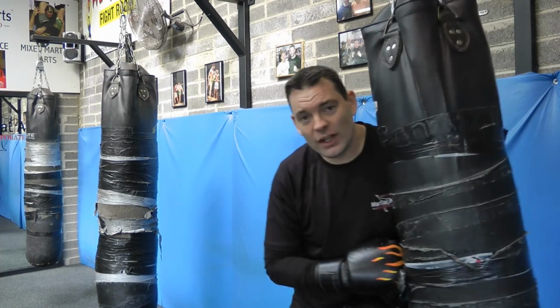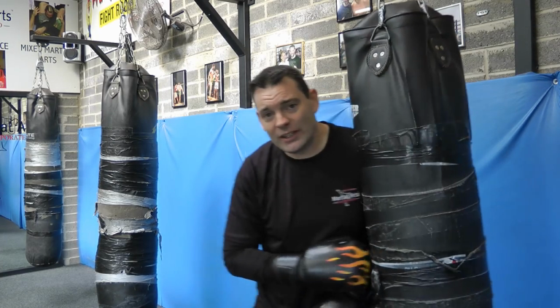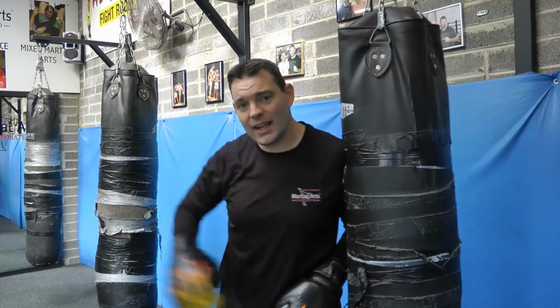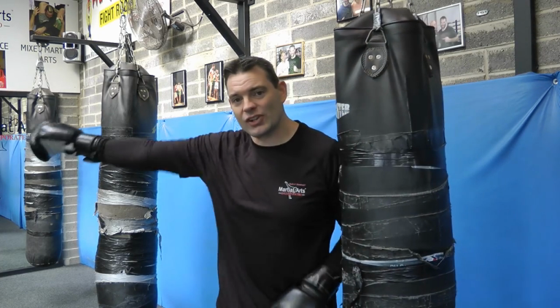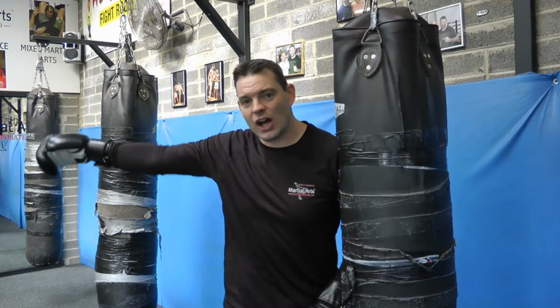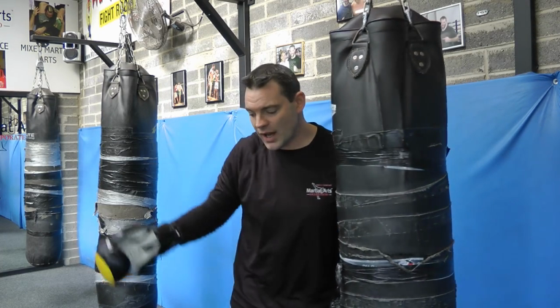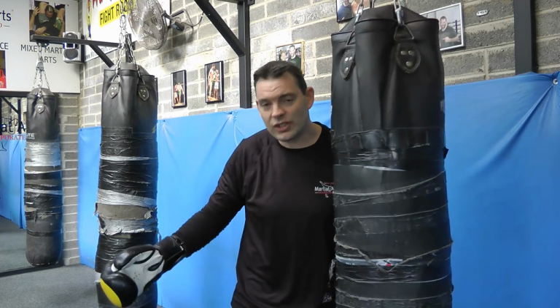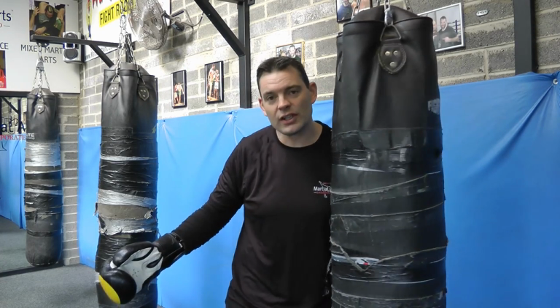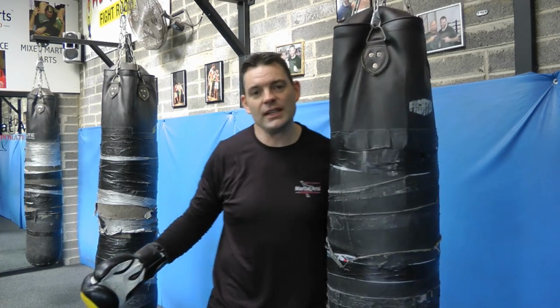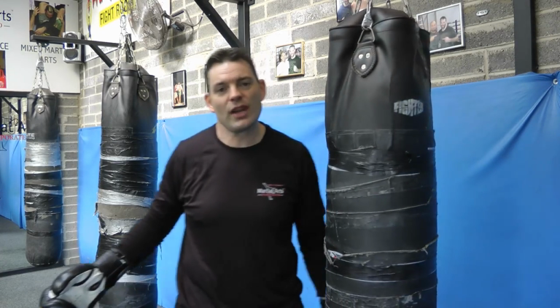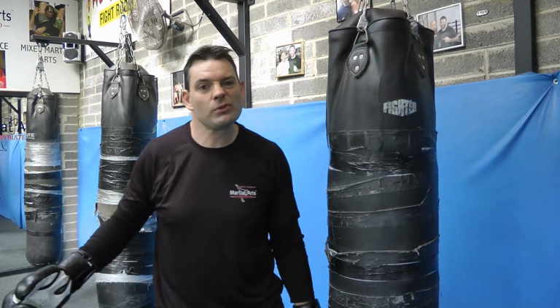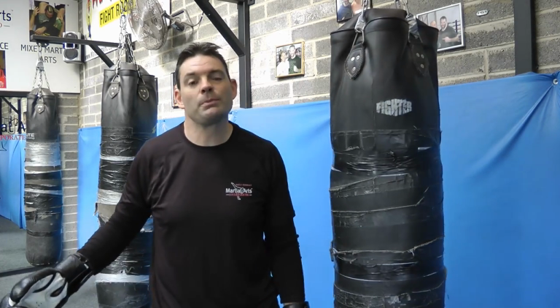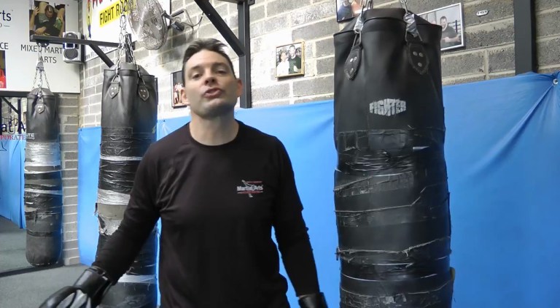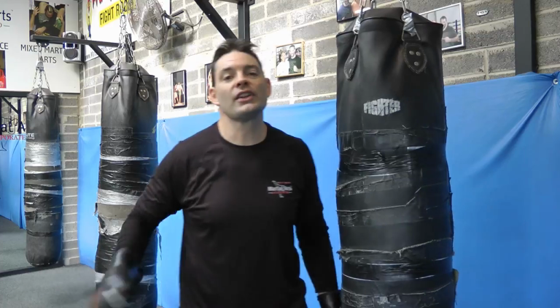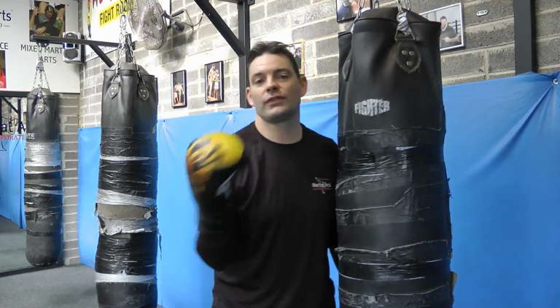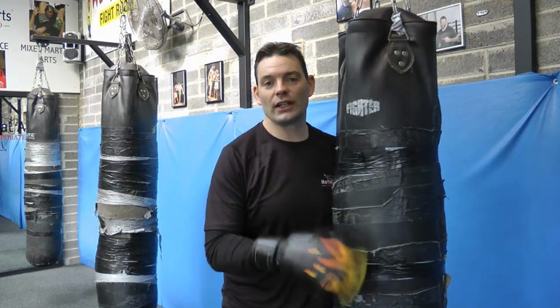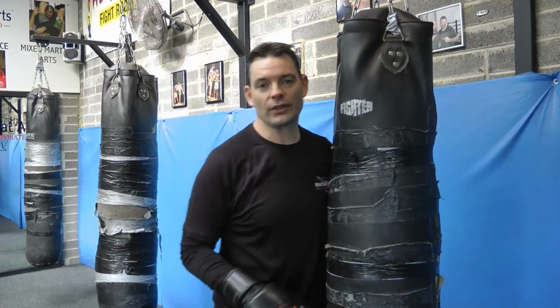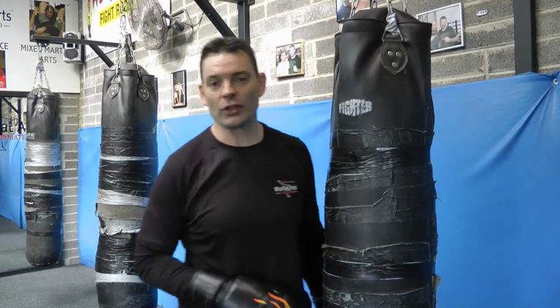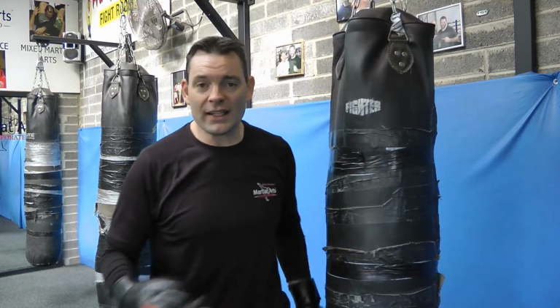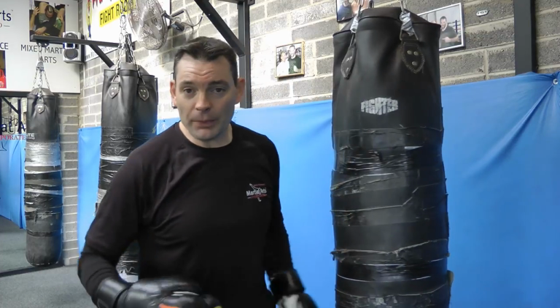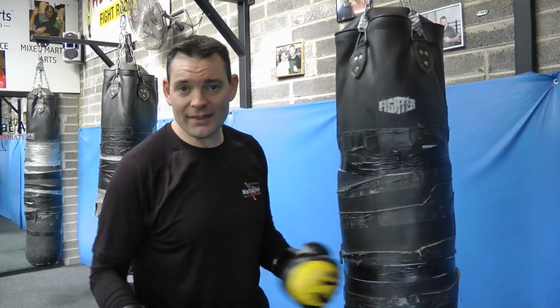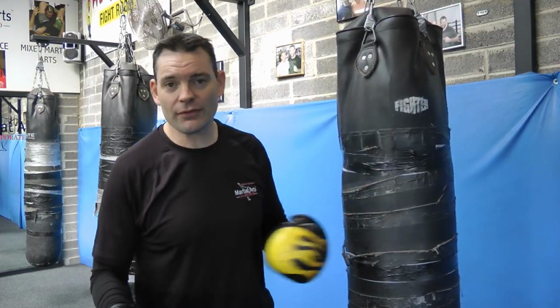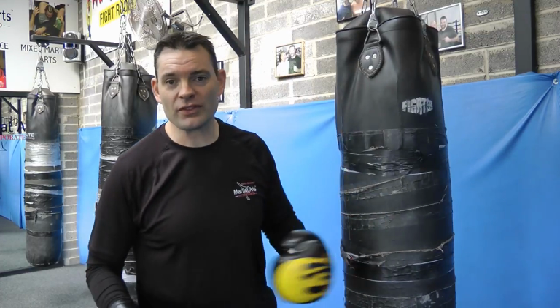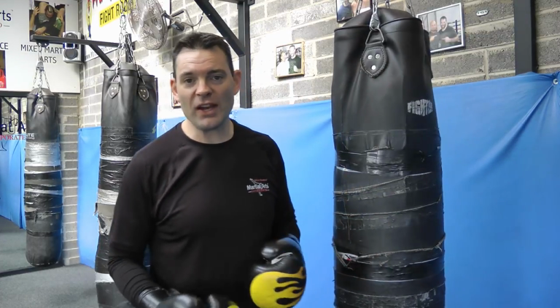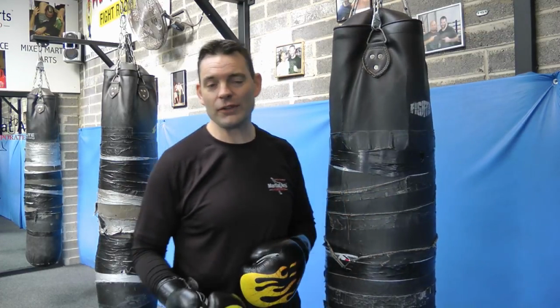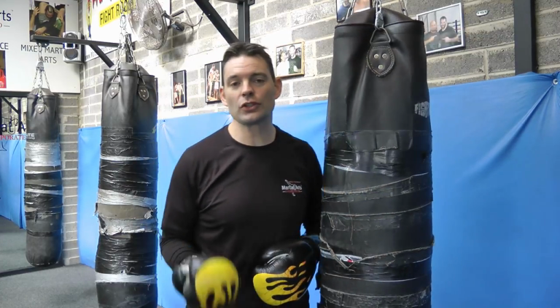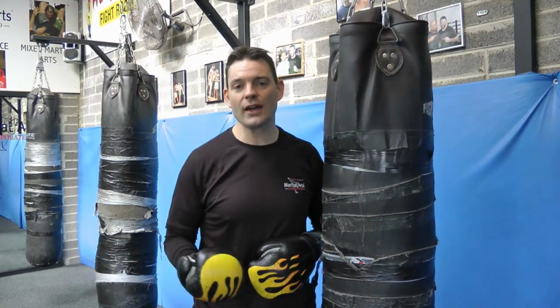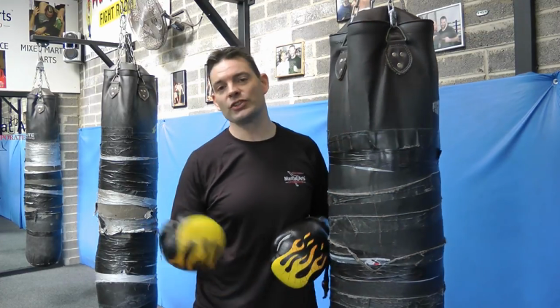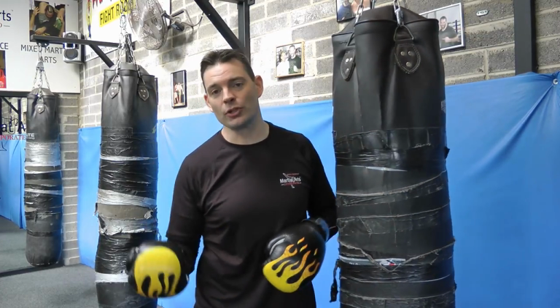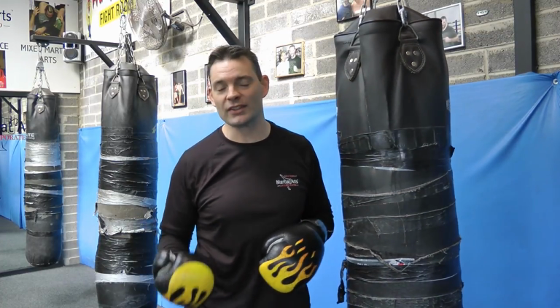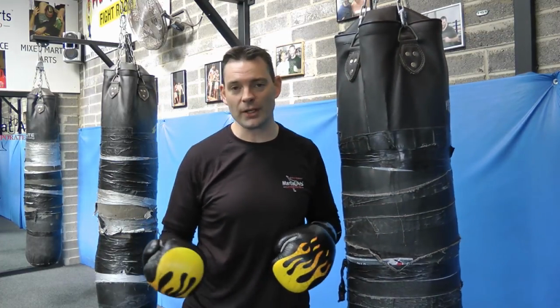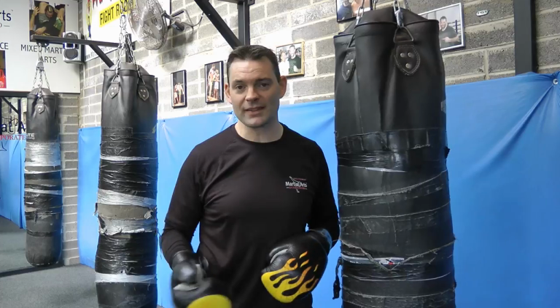So you've got three stages: long range, medium range, punch range, and clinch range. Keep practicing different ones, especially if you're doing a round which is two or three minutes.